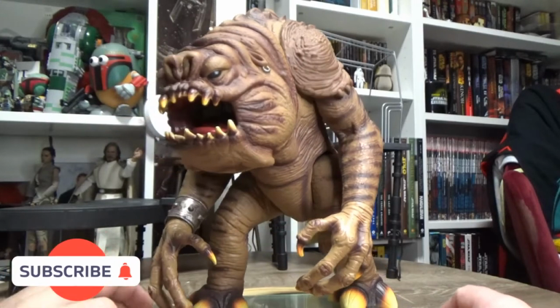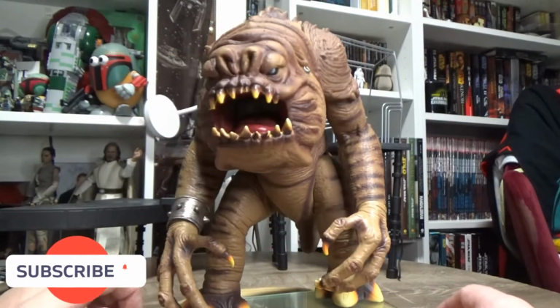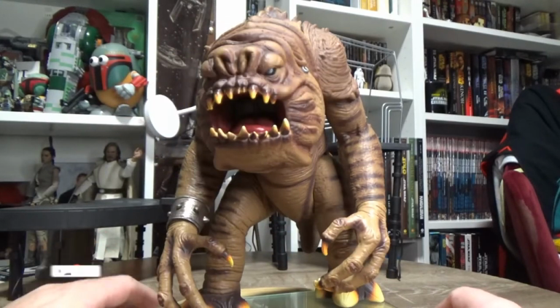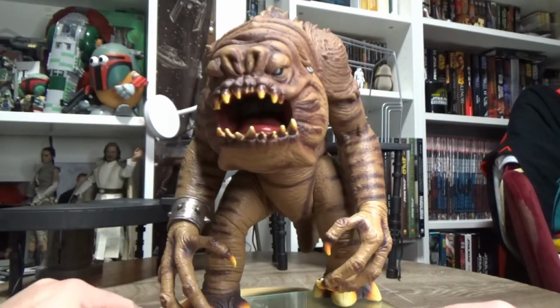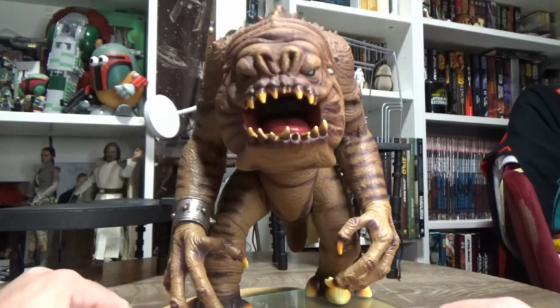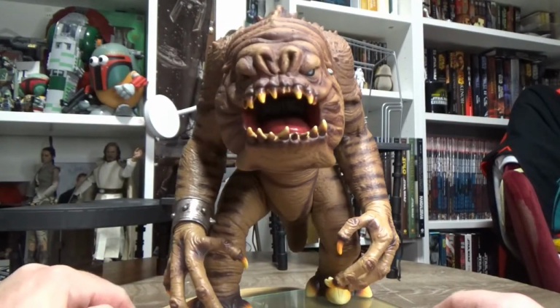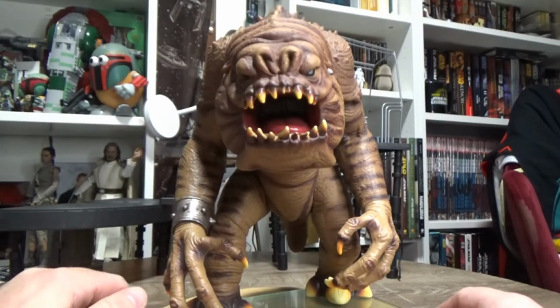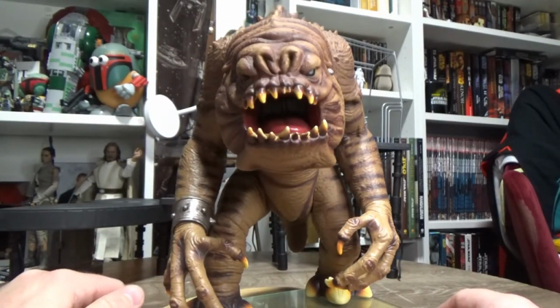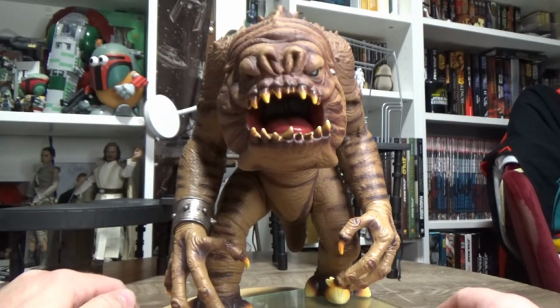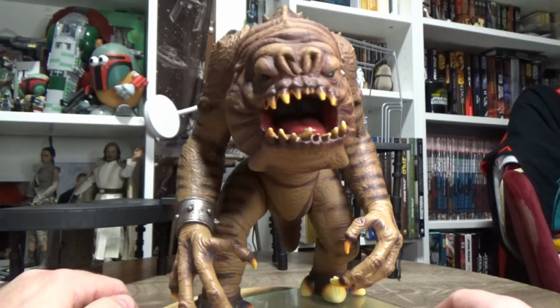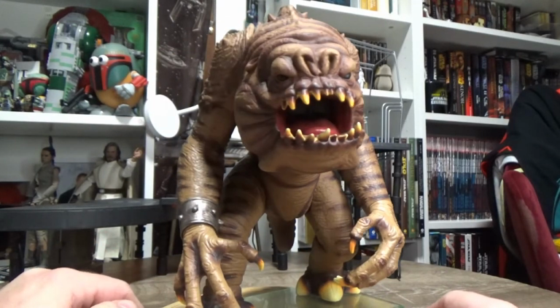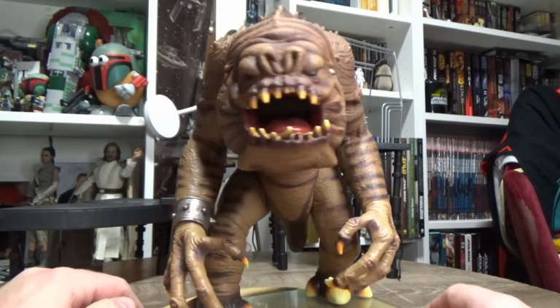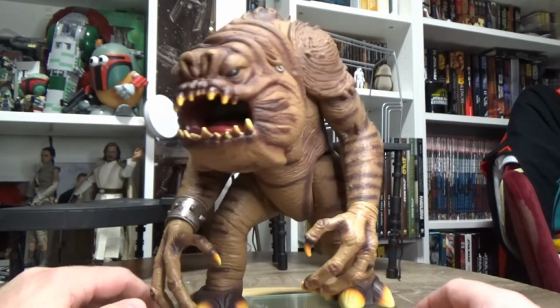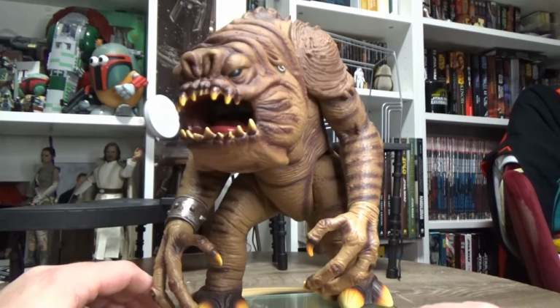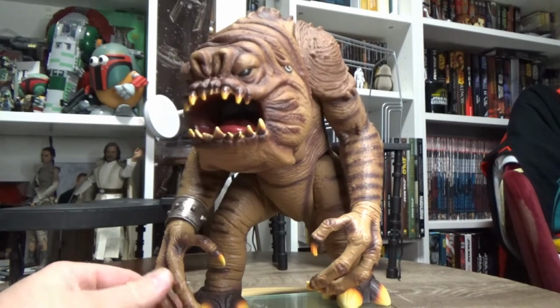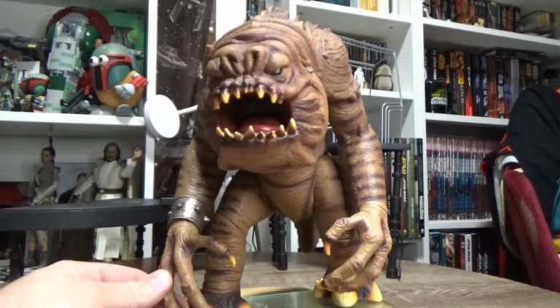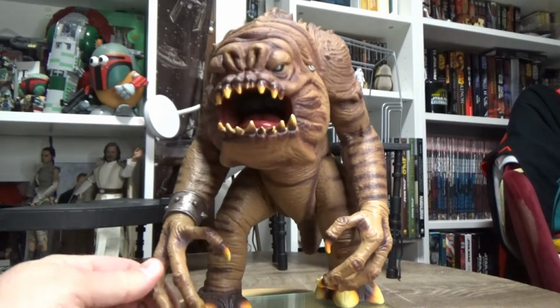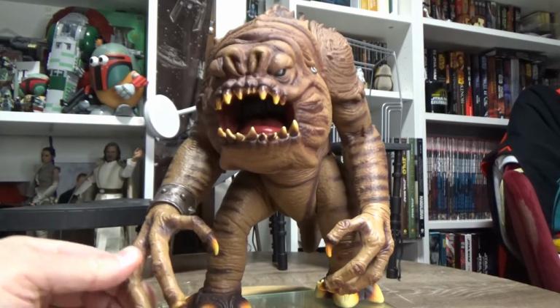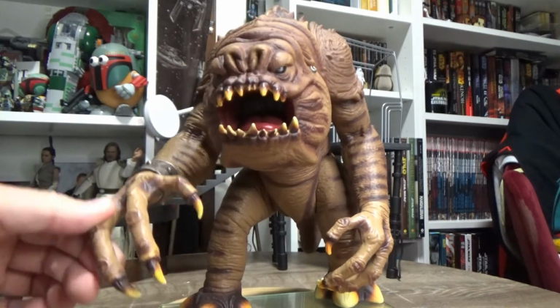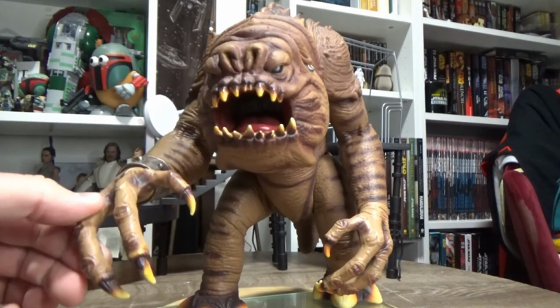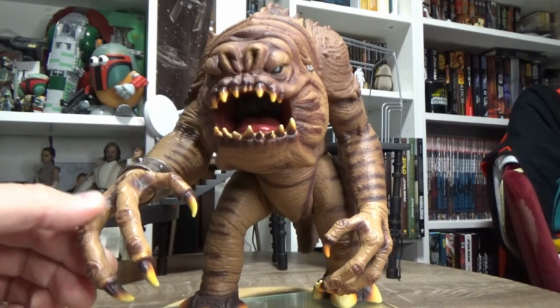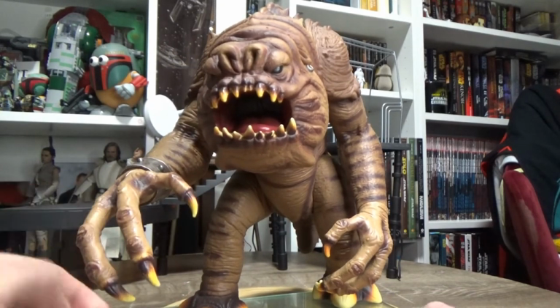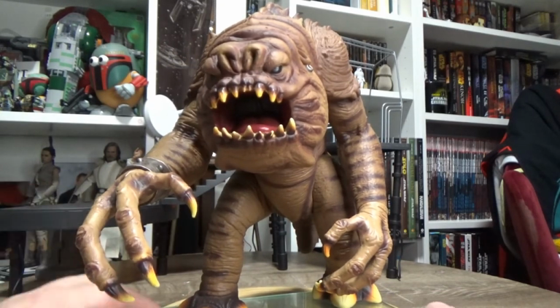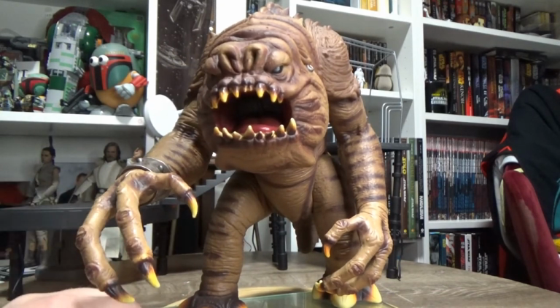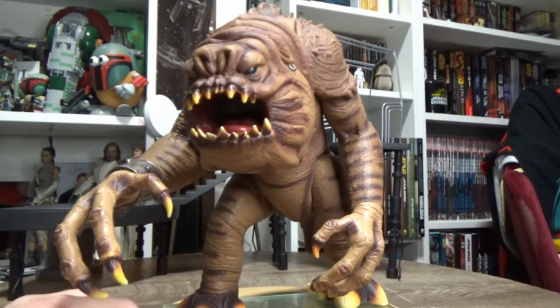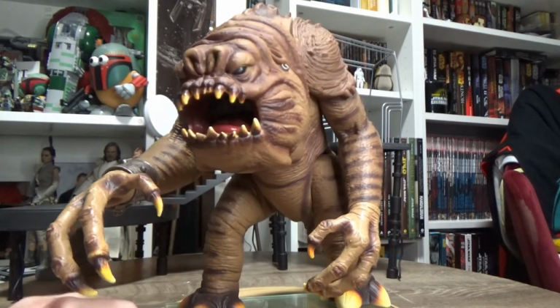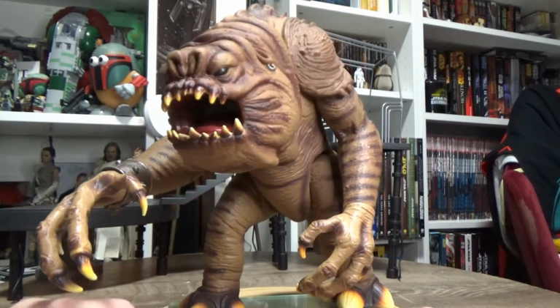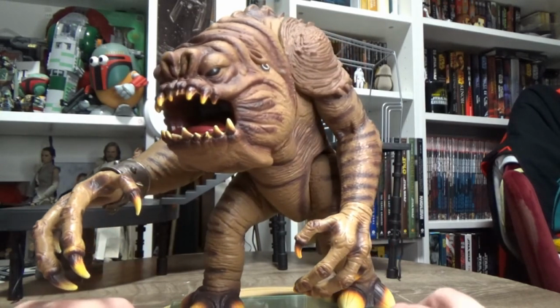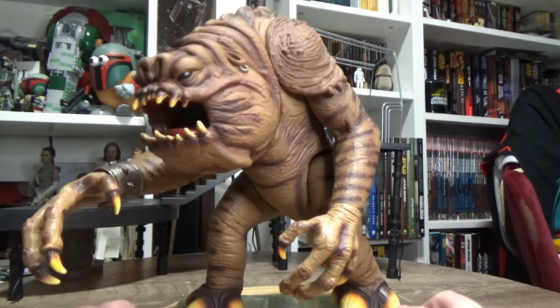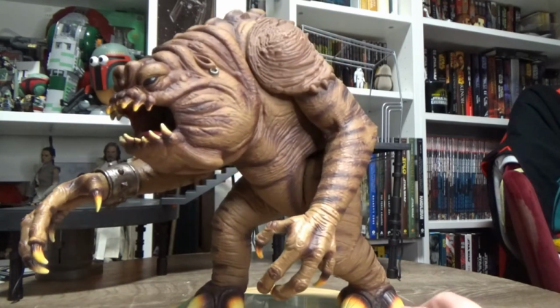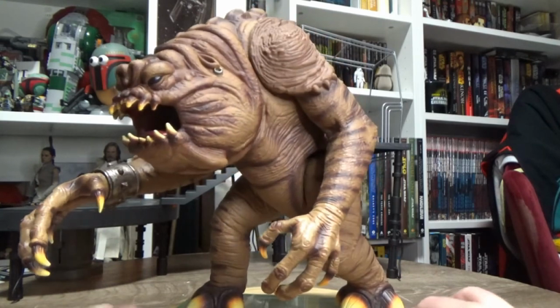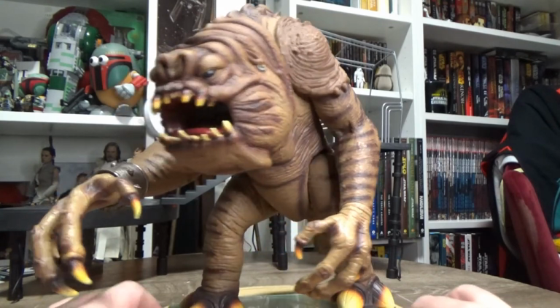I decided to step away from the figures this week, inspired by my beast video from my Attack of the Clones figures, and take a look at the Rancor.